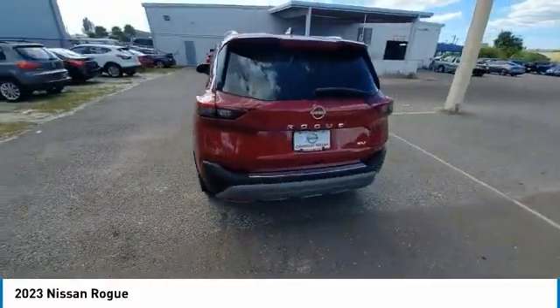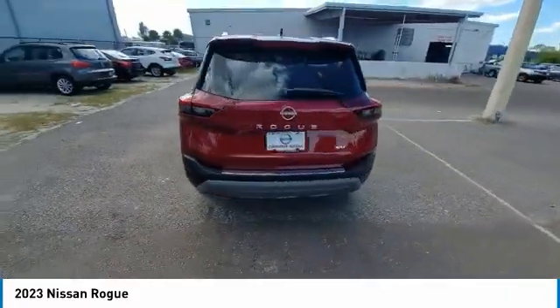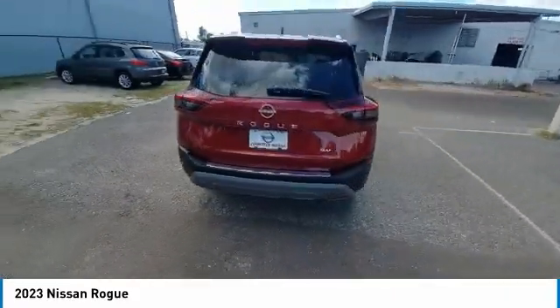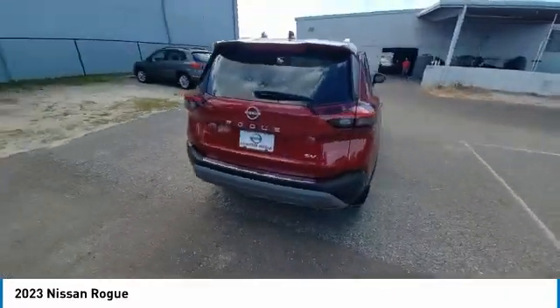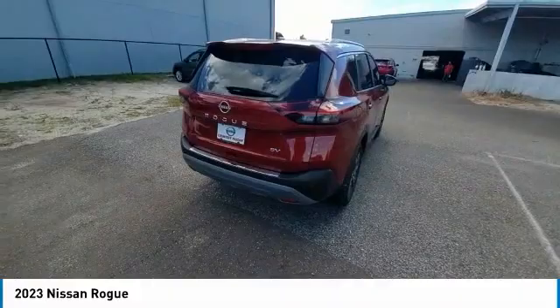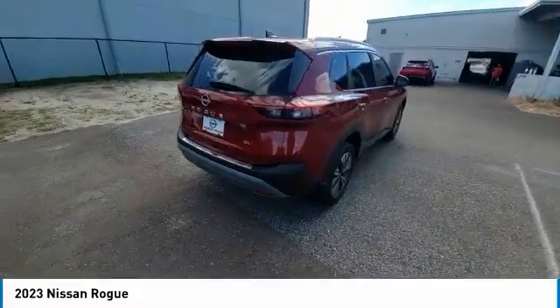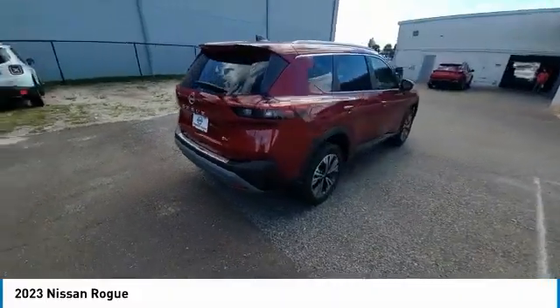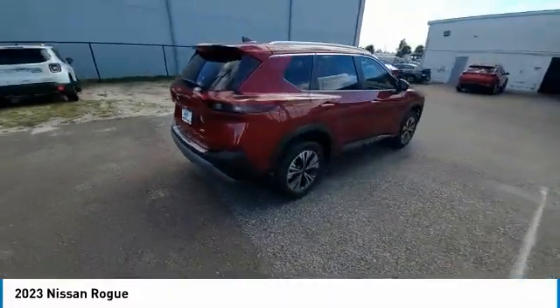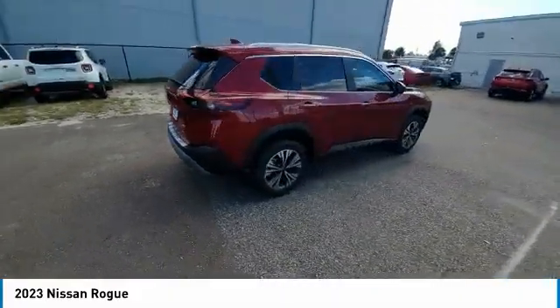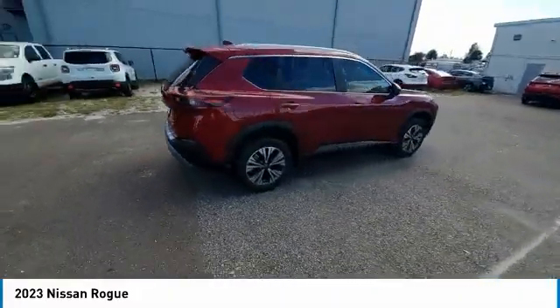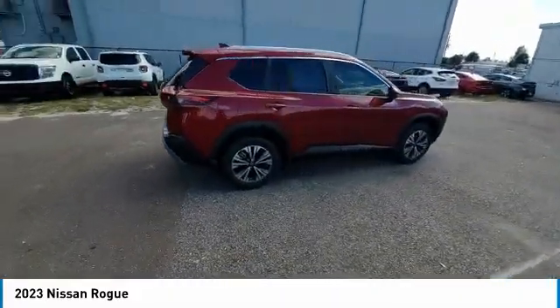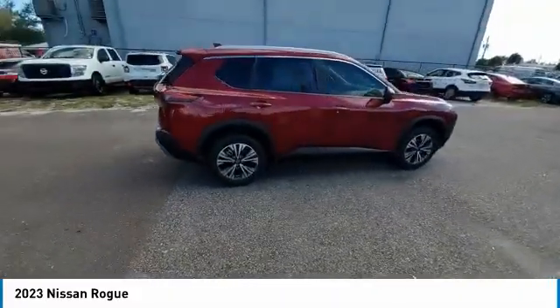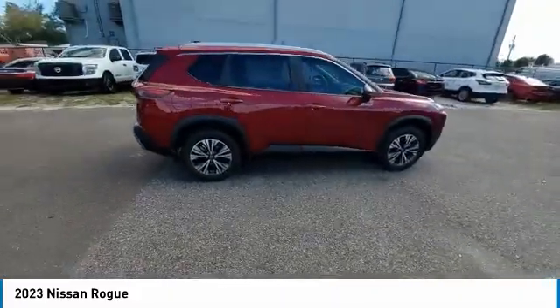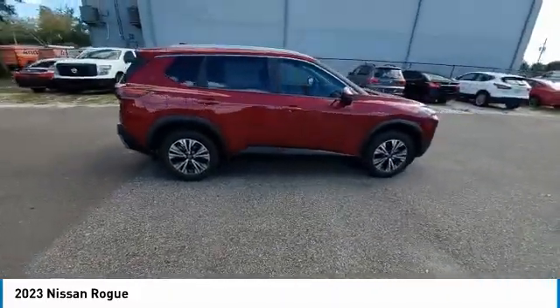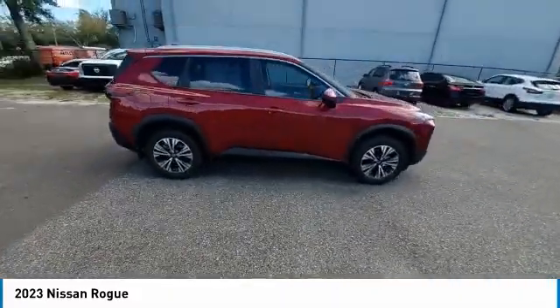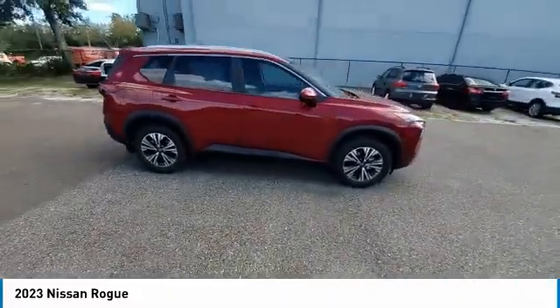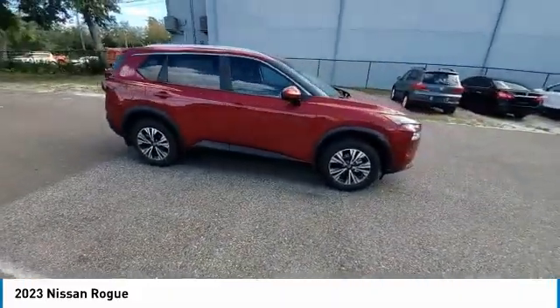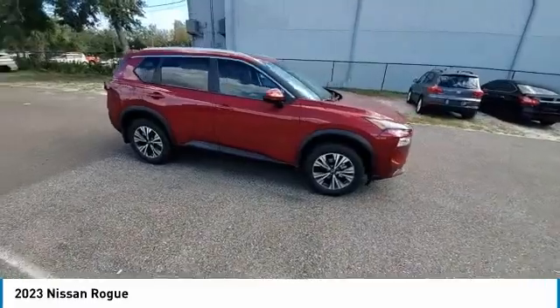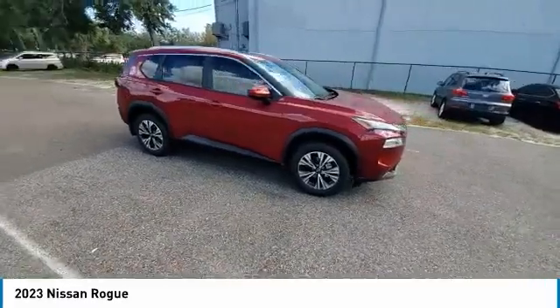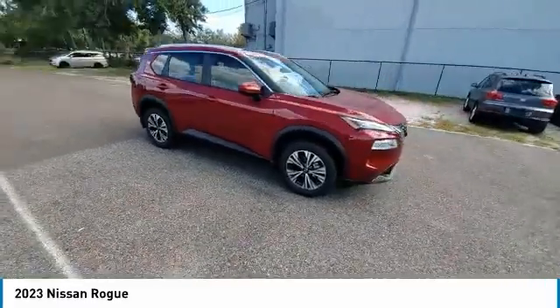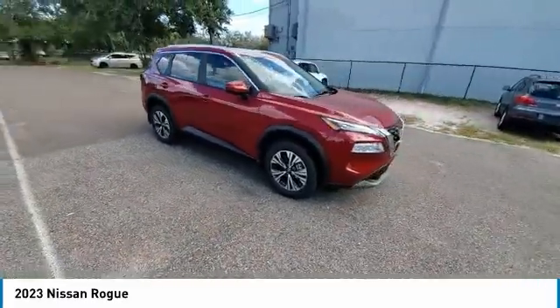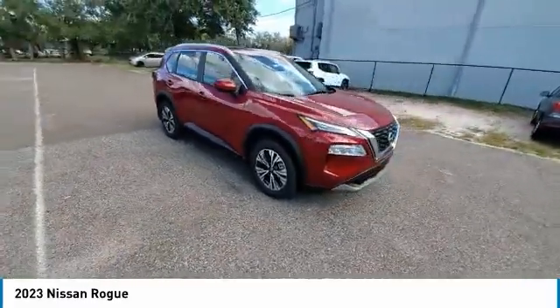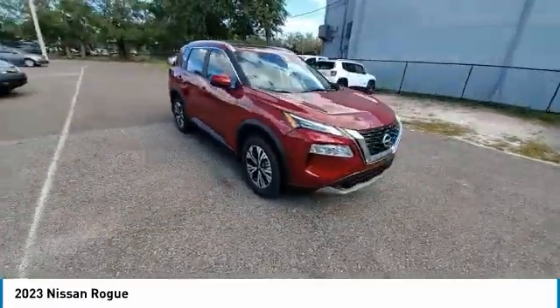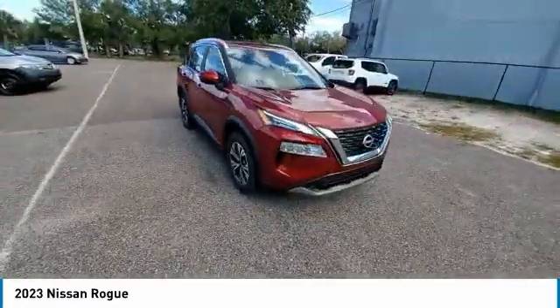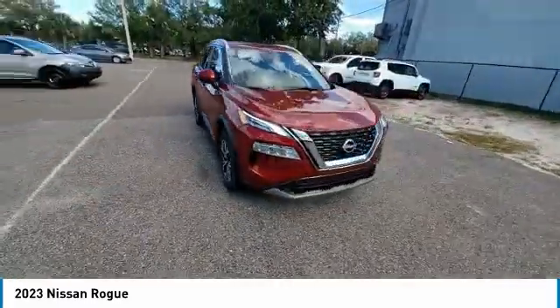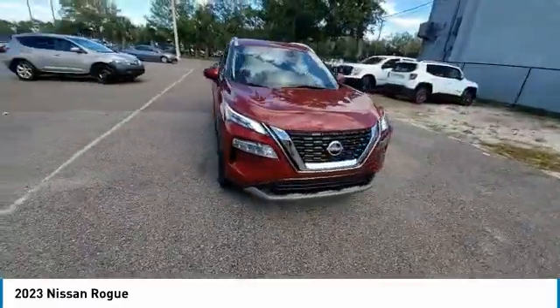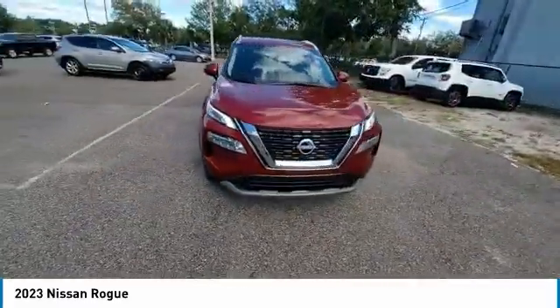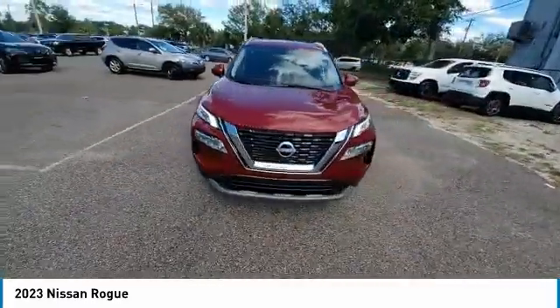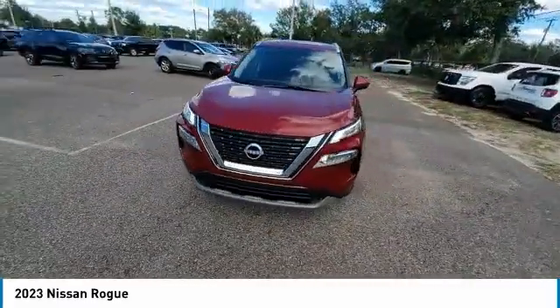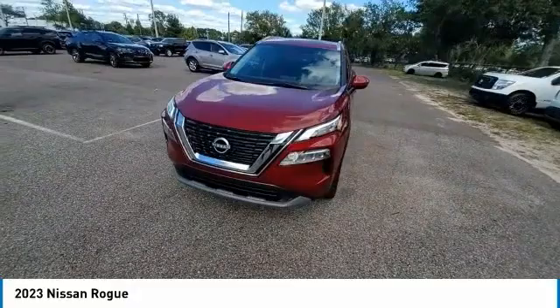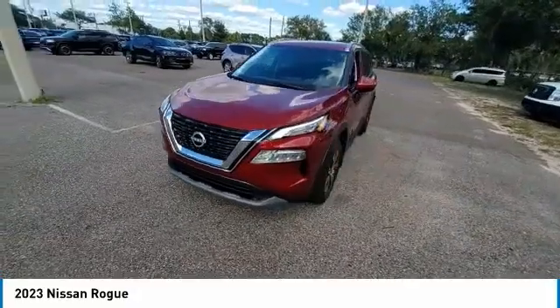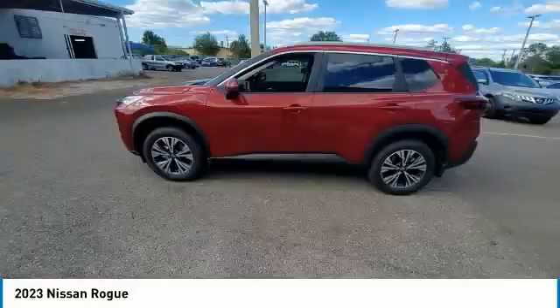Panoramic moonroof, electronic stability control, heated mirrors, alloy wheels, power liftgate, brake assist, traction control, remote keyless entry, four-wheel disc brakes, retractable cargo cover.